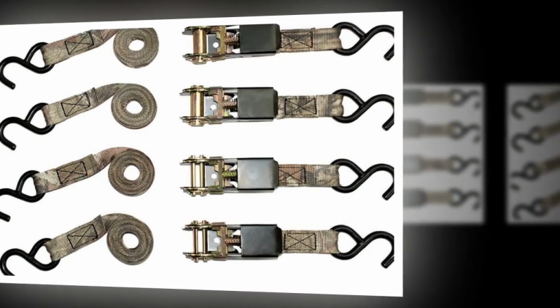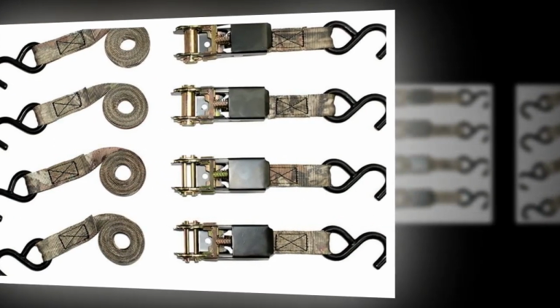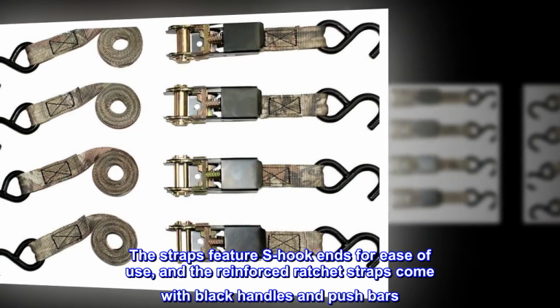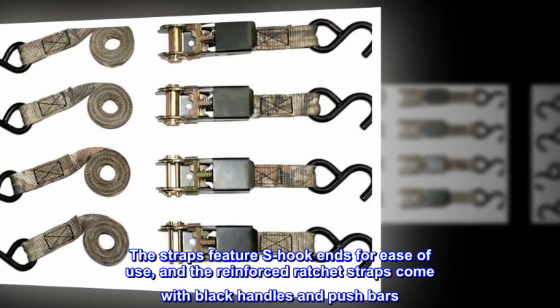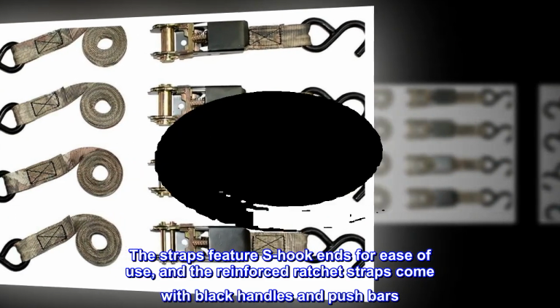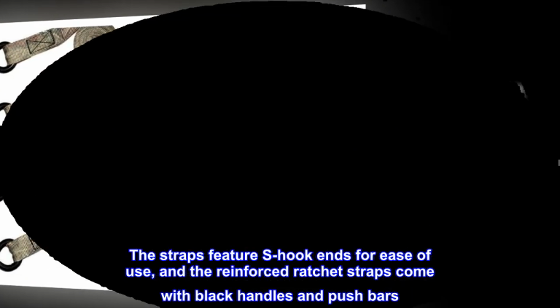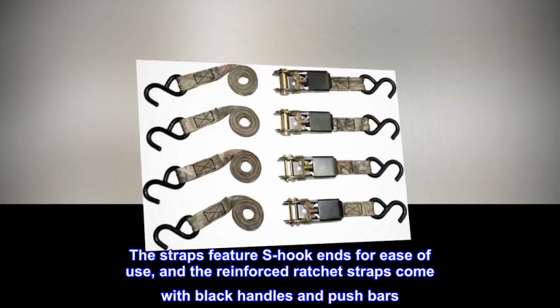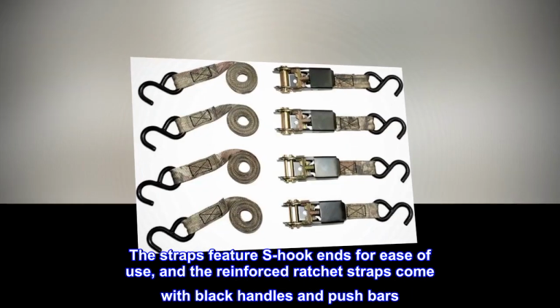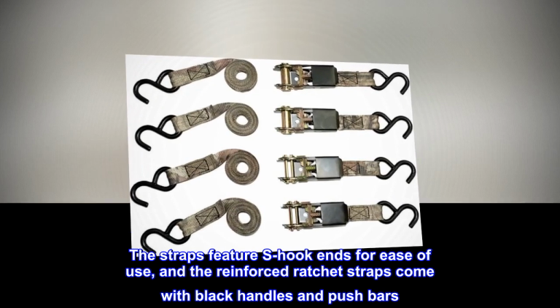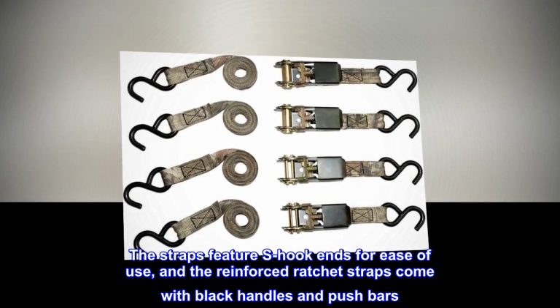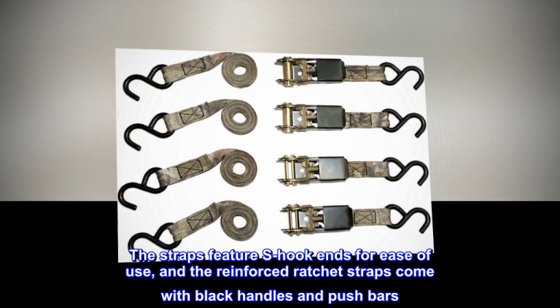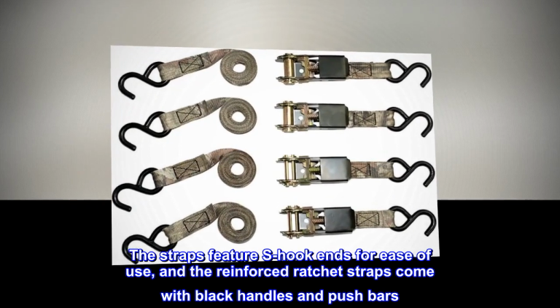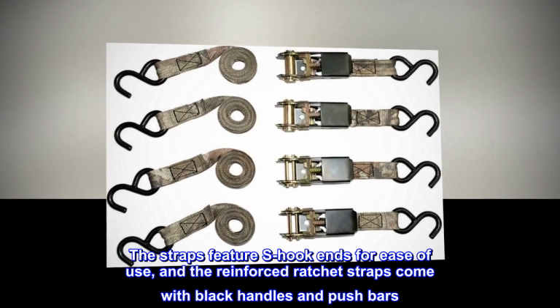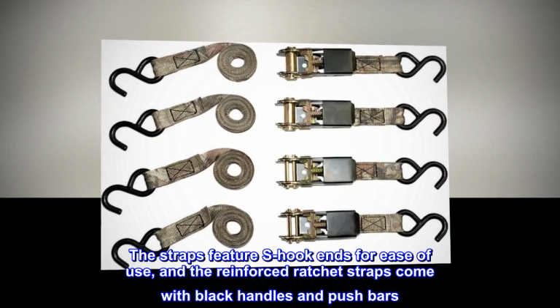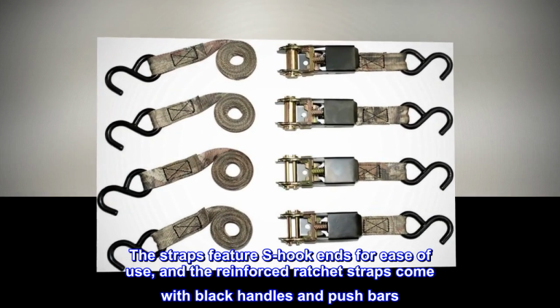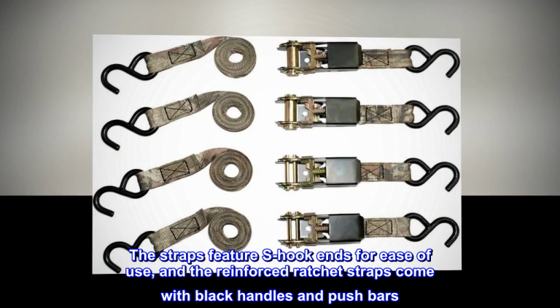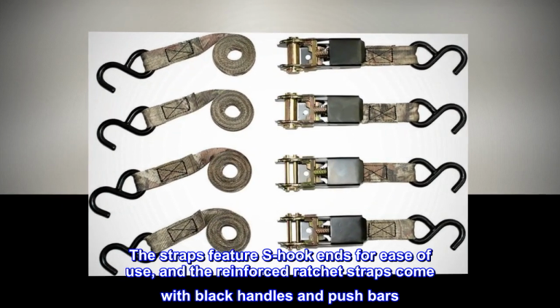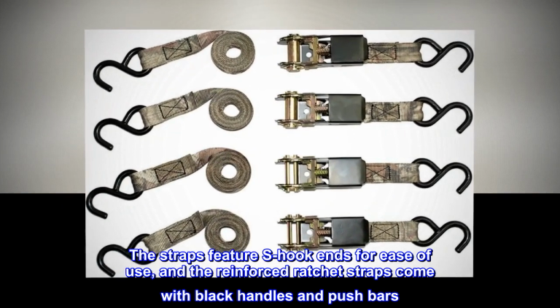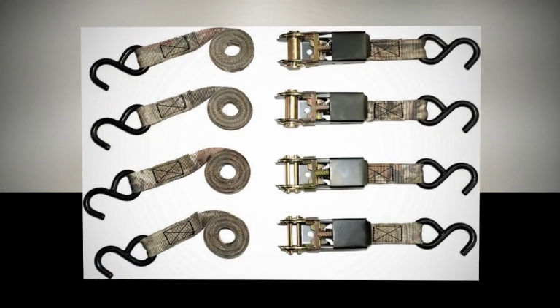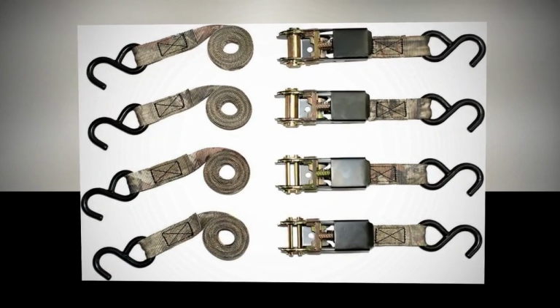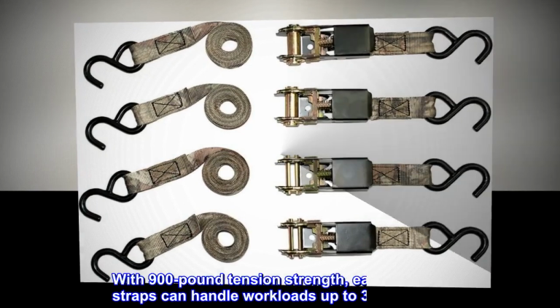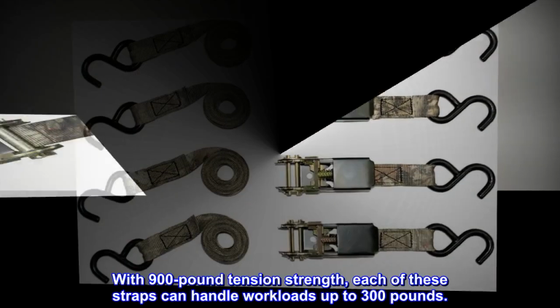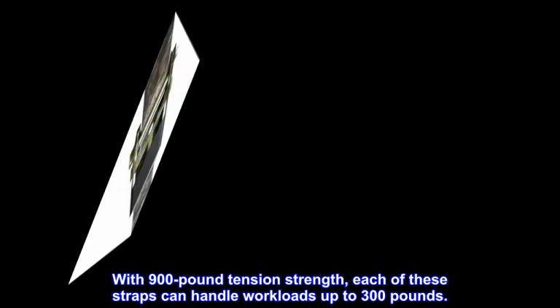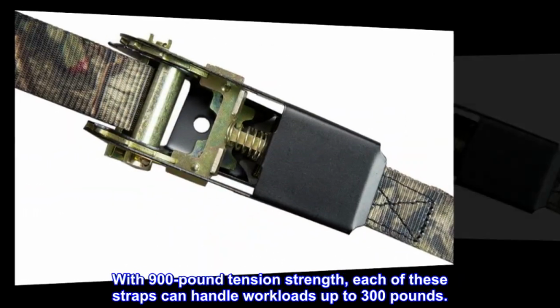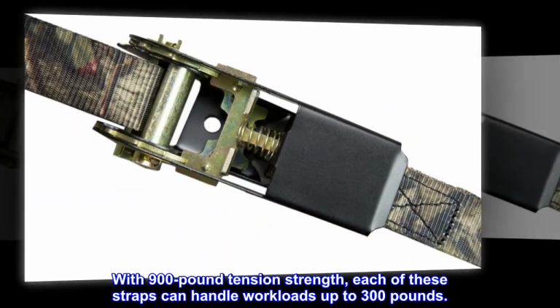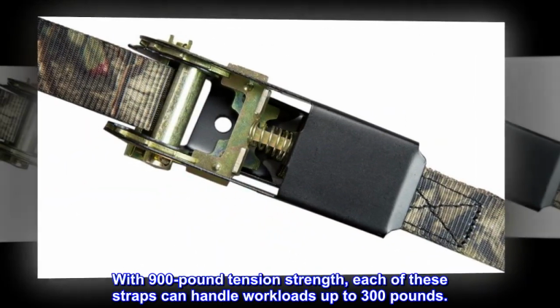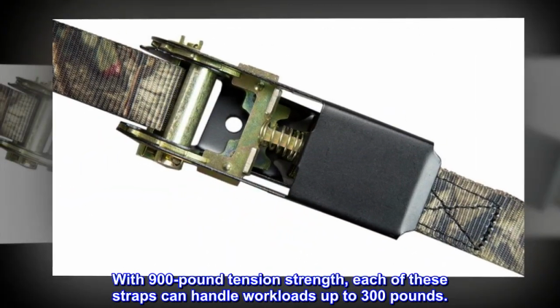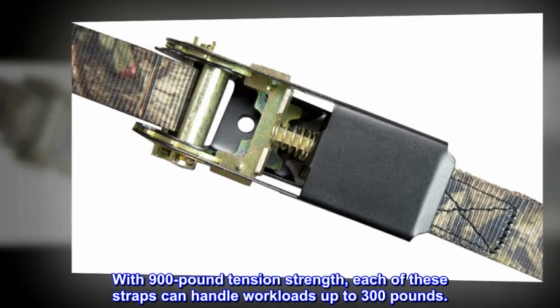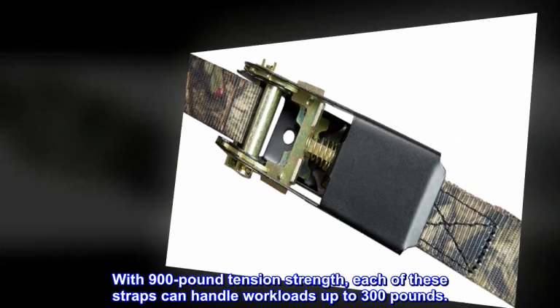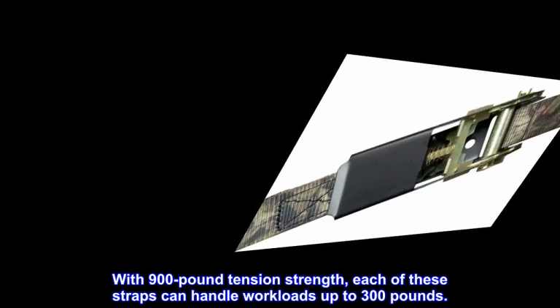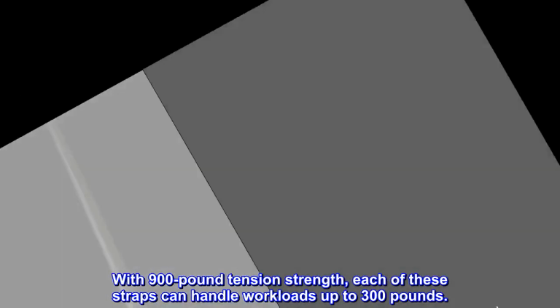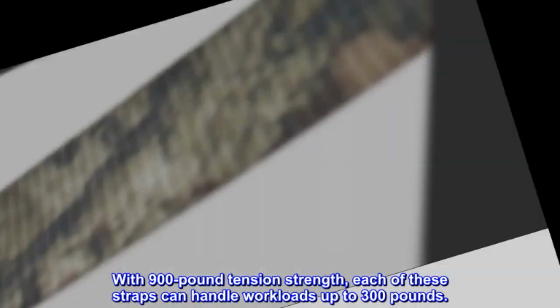The straps feature S-hook ends for ease of use, and the reinforced ratchet straps come with black handles and pushbars. With 900-pound tension strength, each of these straps can handle workloads up to 300 pounds.